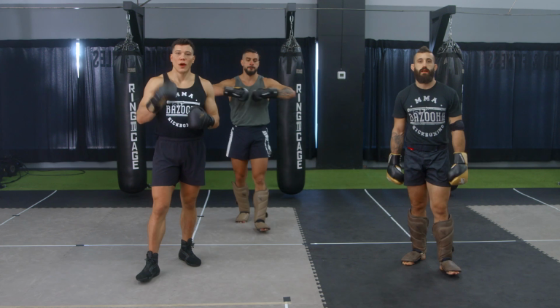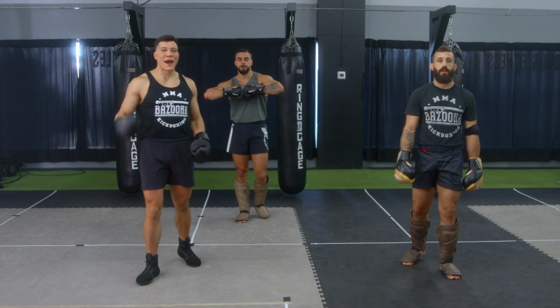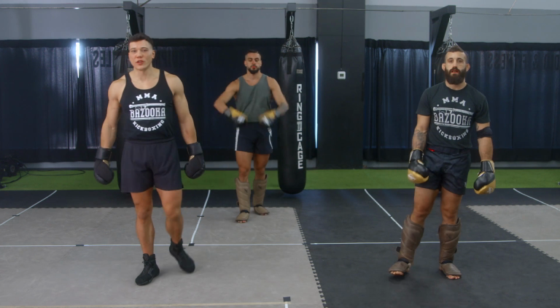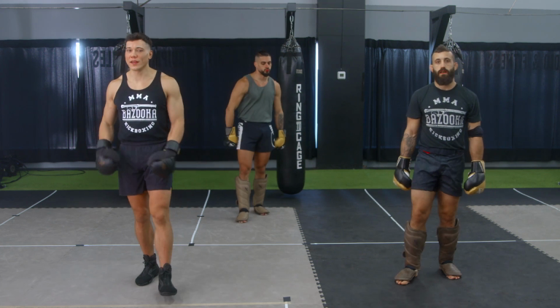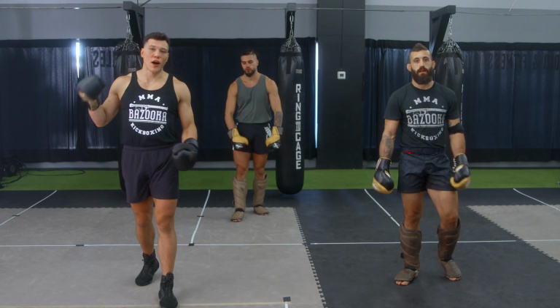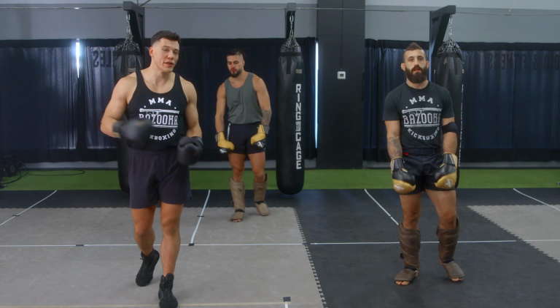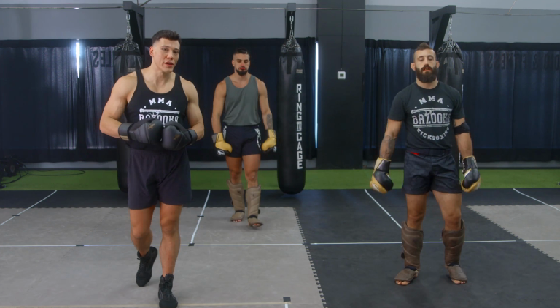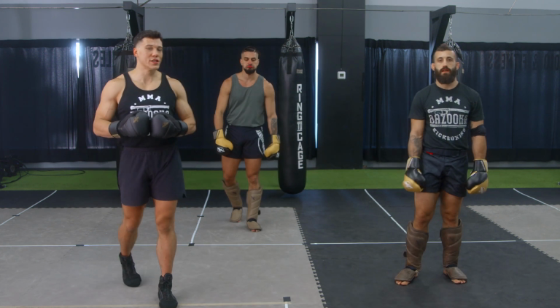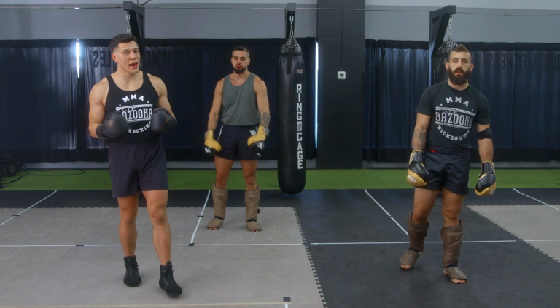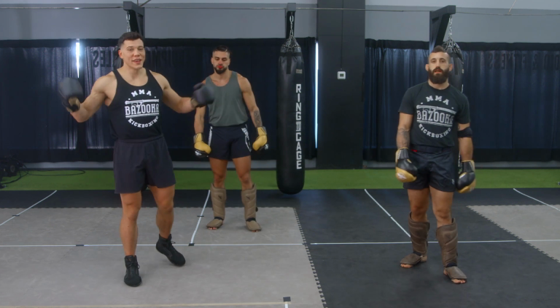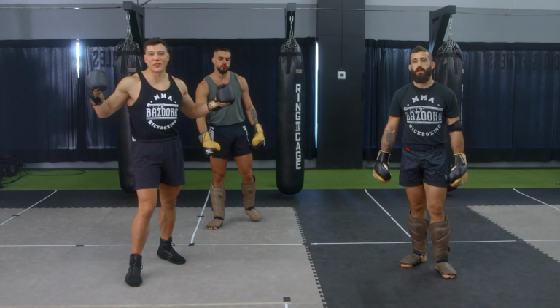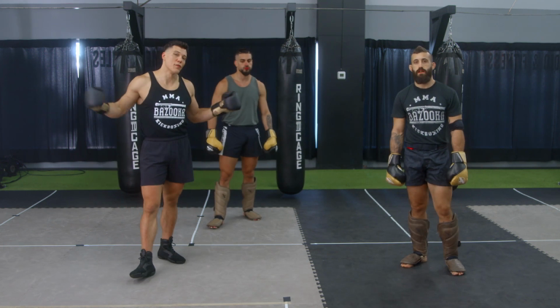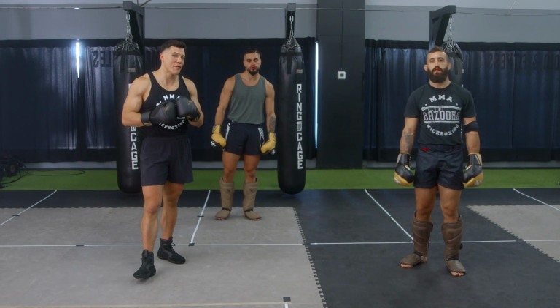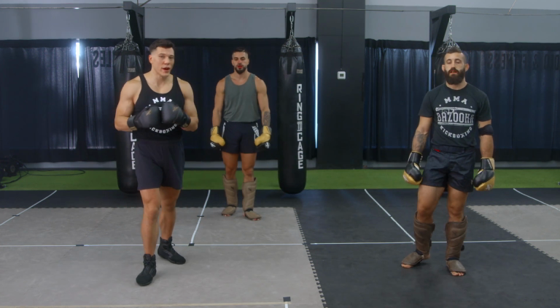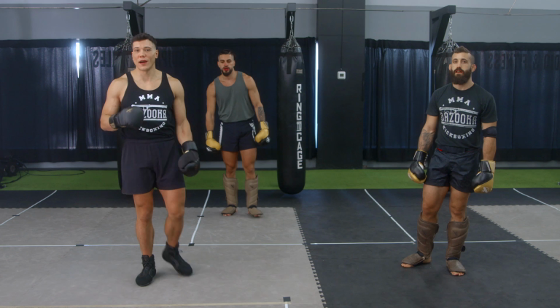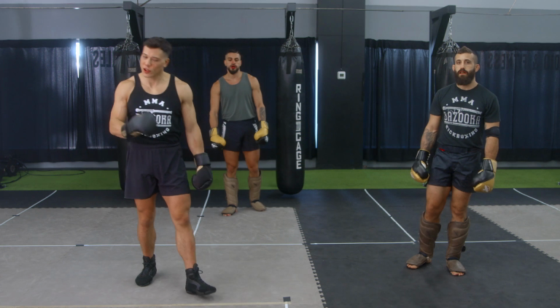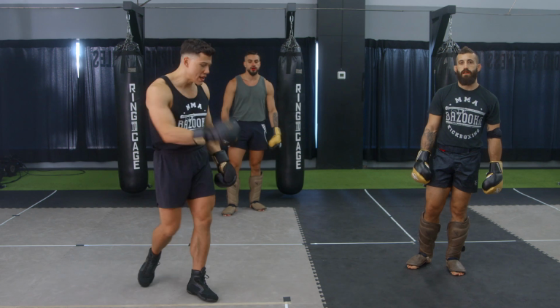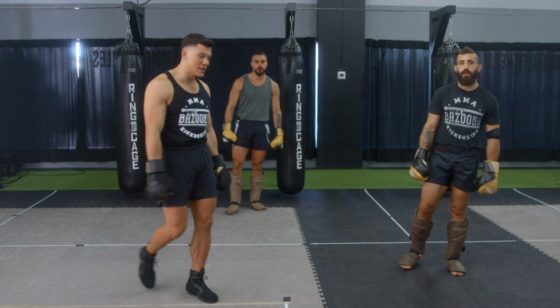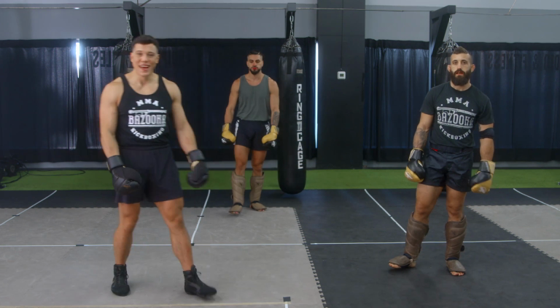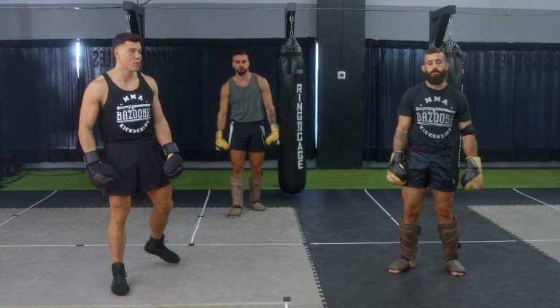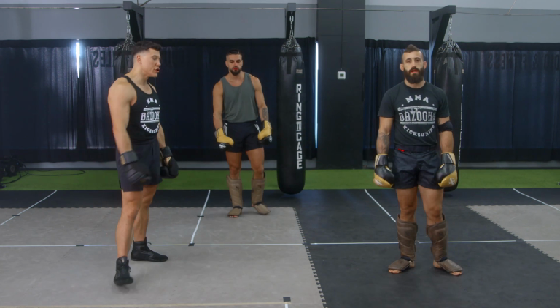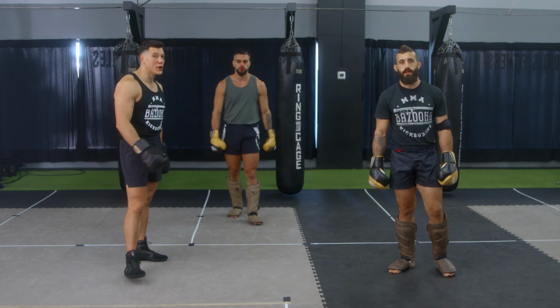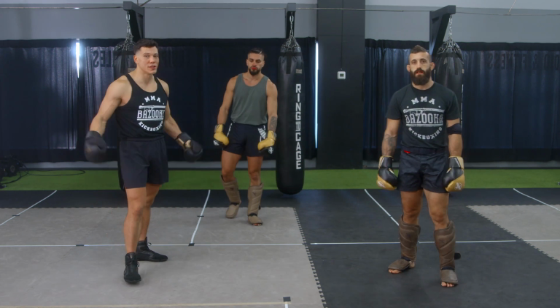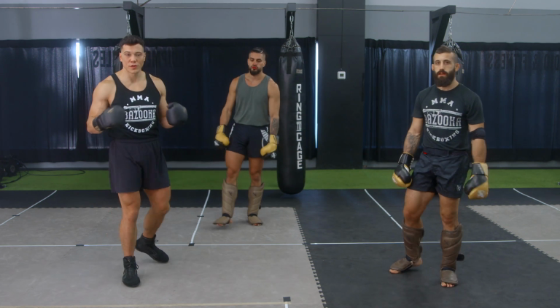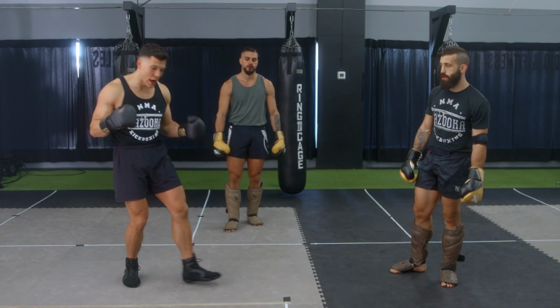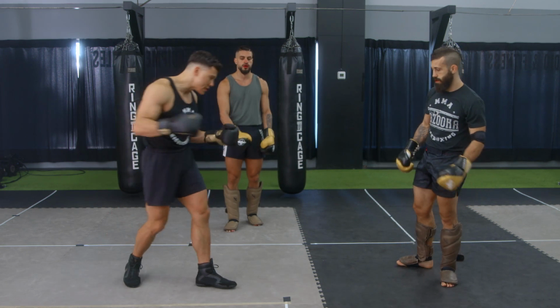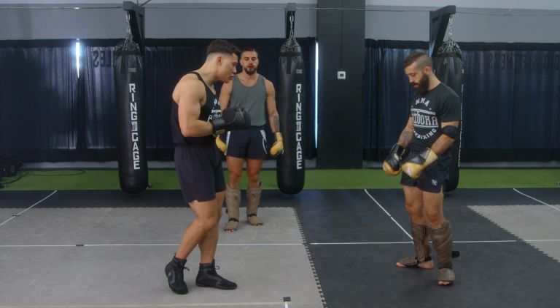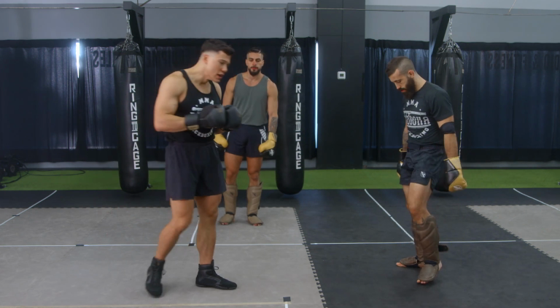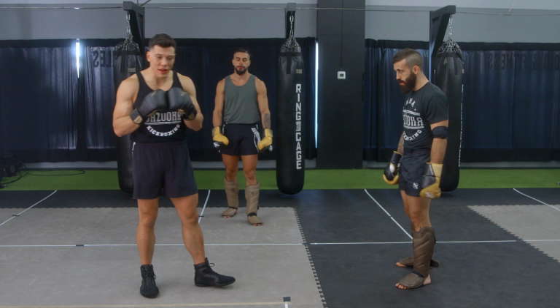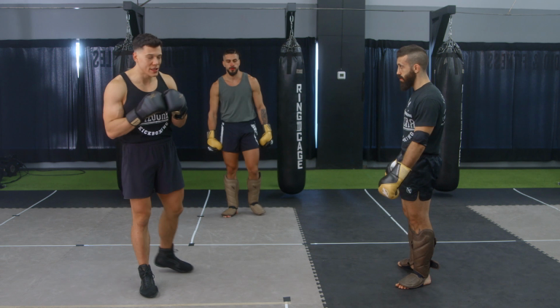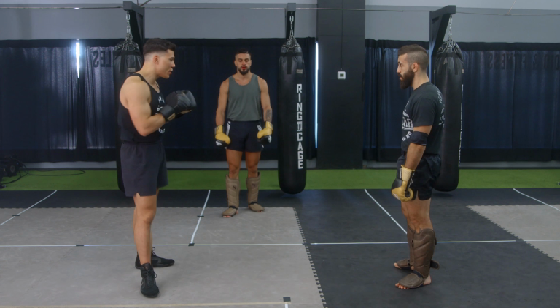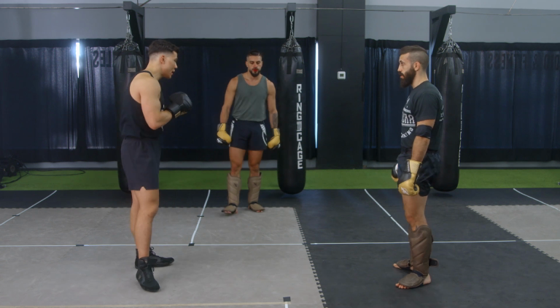Welcome back to bazookatraining.com, here in the sparring section. Today it's pressure fighting. One of my favorite ways of fighting is closing that distance and pressuring your opponent against the ropes. Let's get into some of the concepts of pressure fighting.